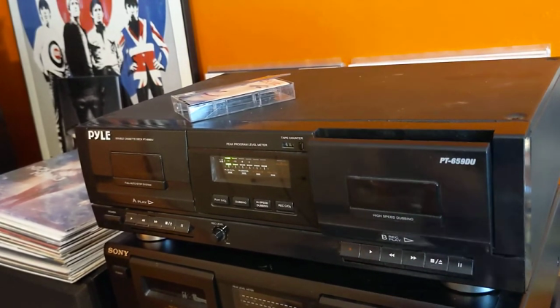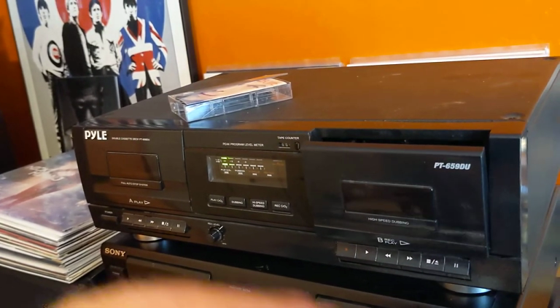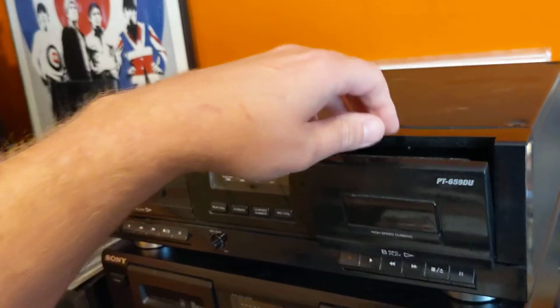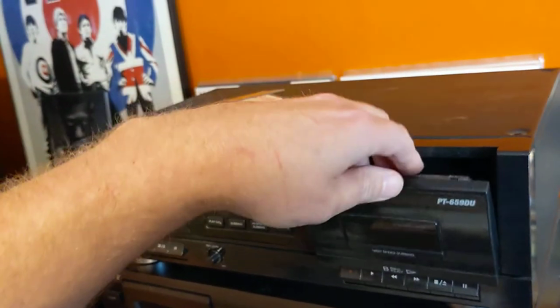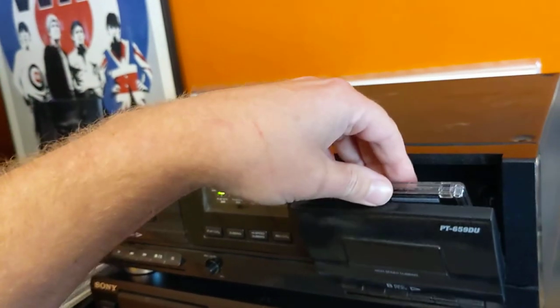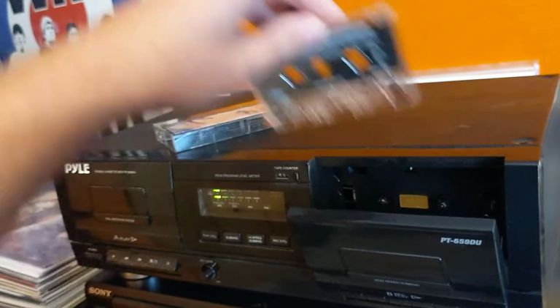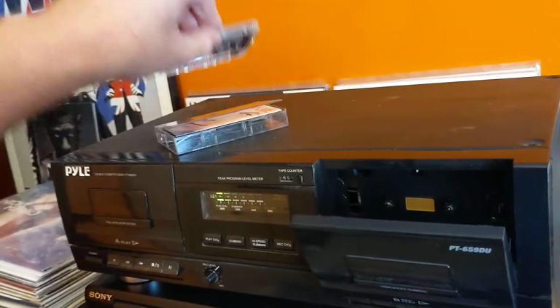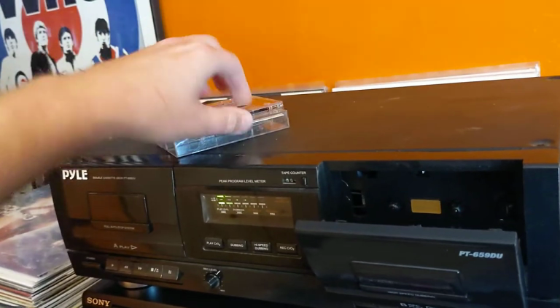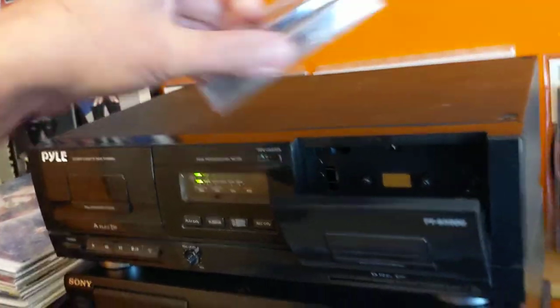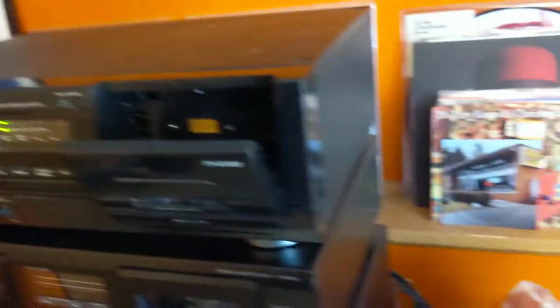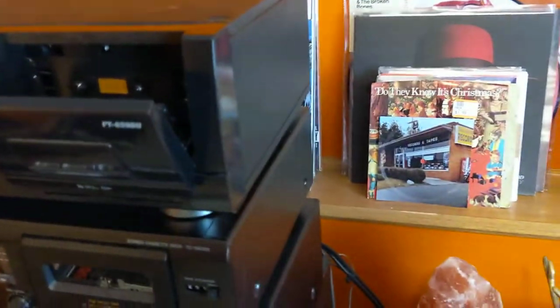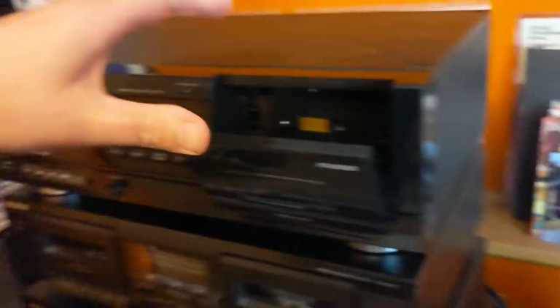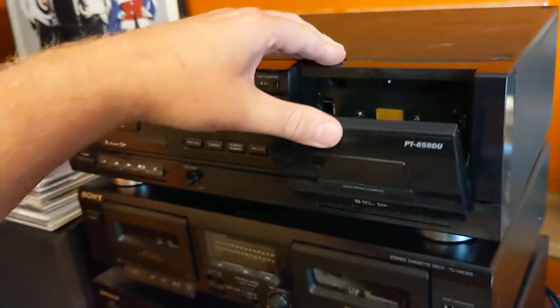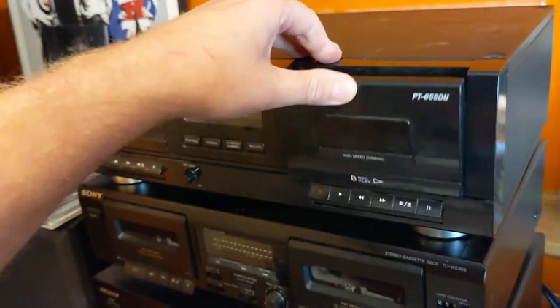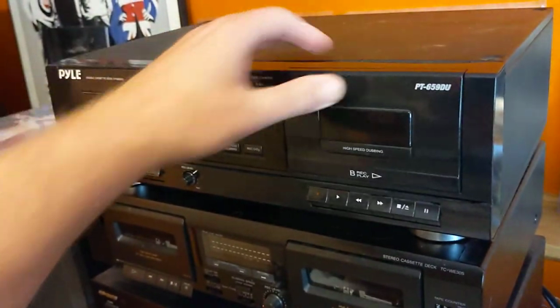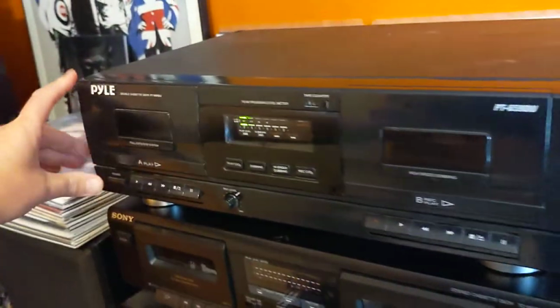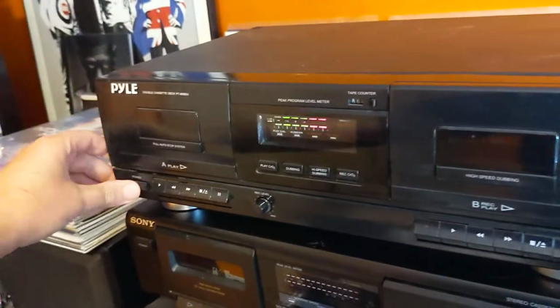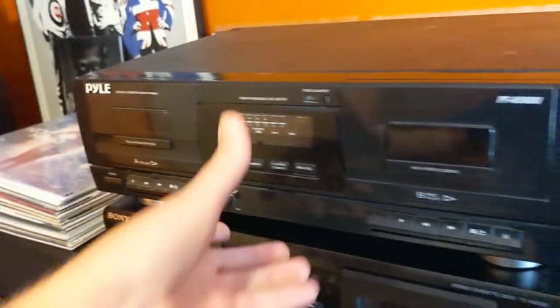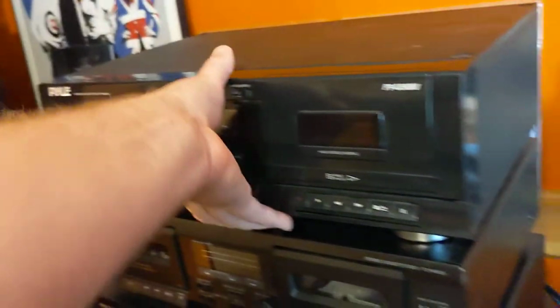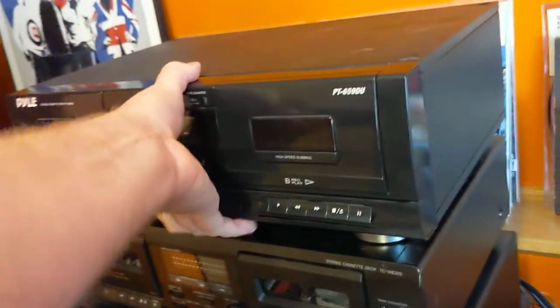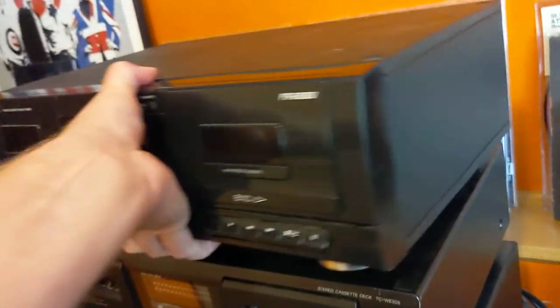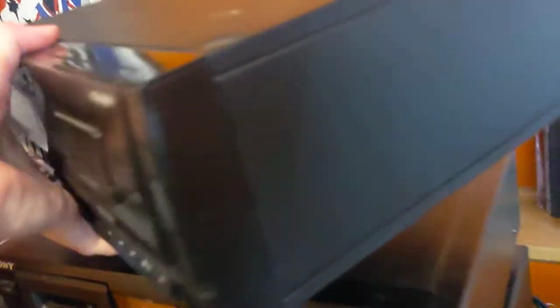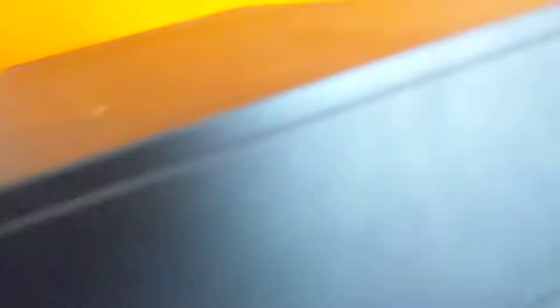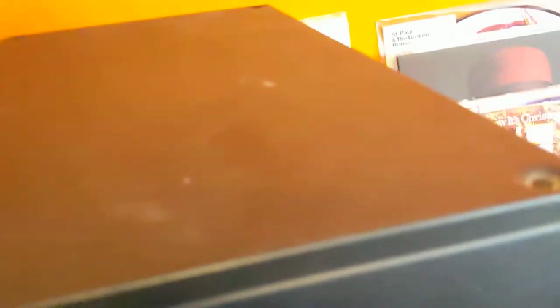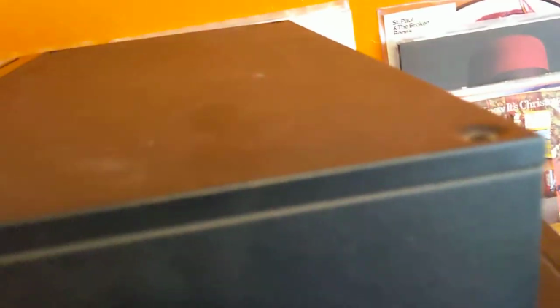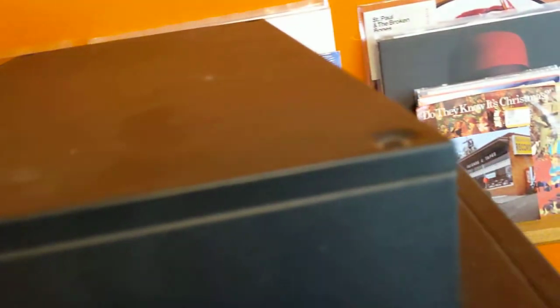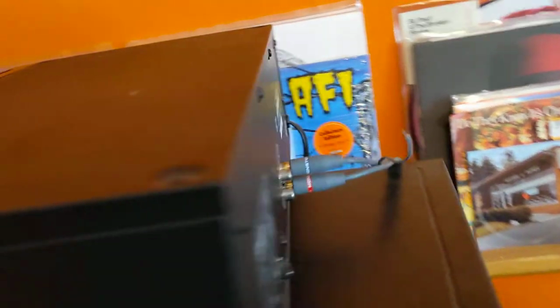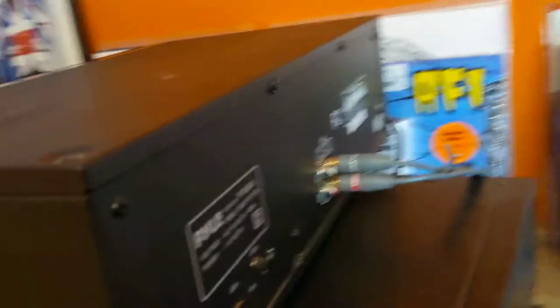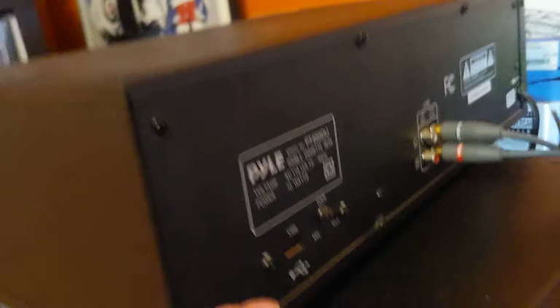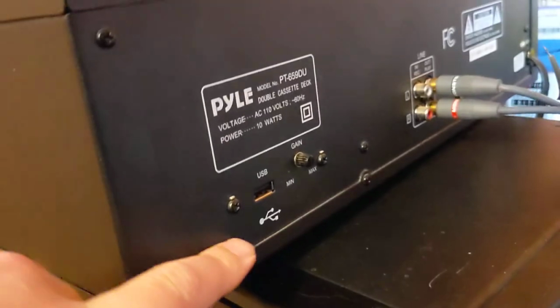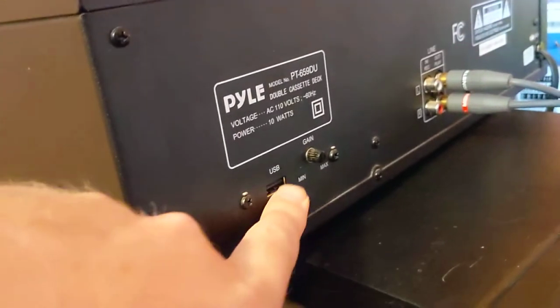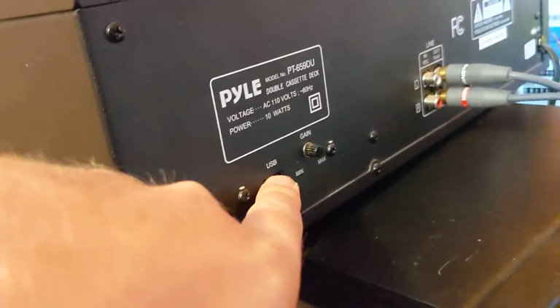I'm going to go ahead and hit open — it'll probably just be the deck here. I'll go ahead and close that and show you the back side of it. So it does have a USB port.